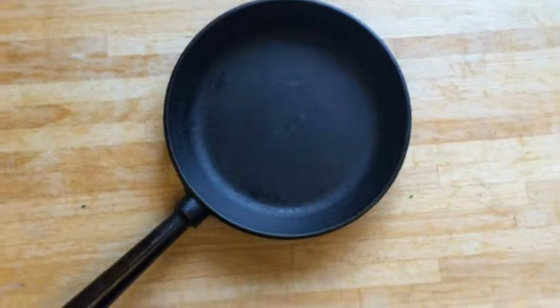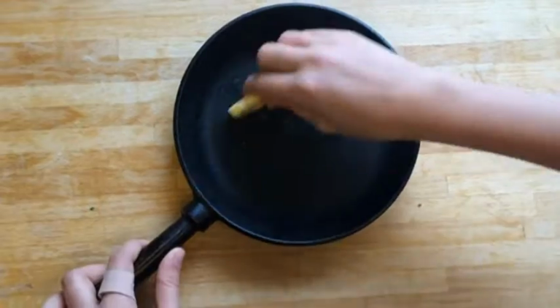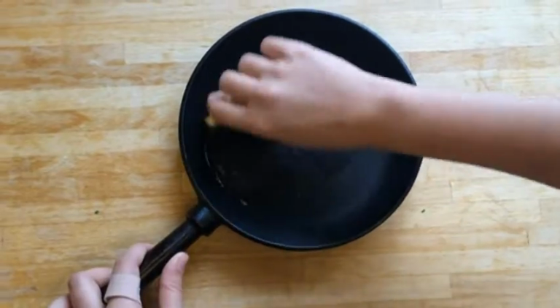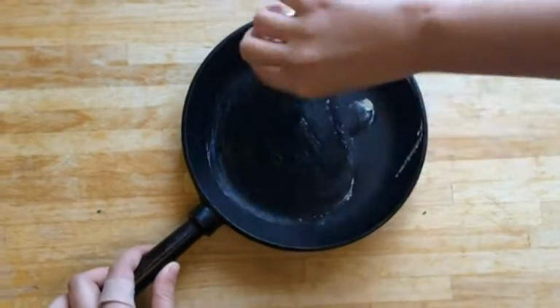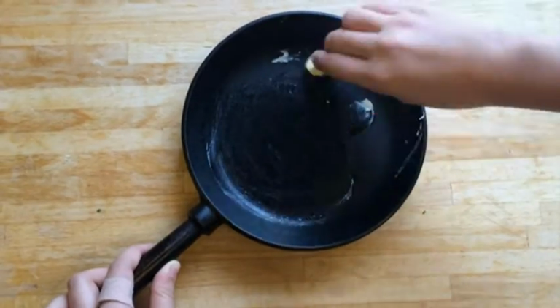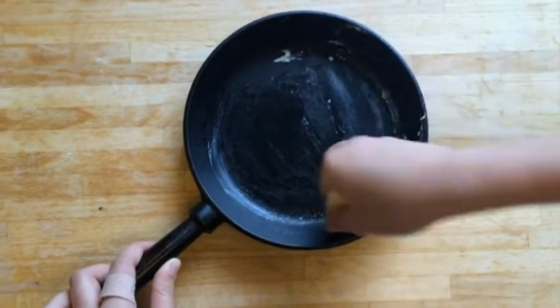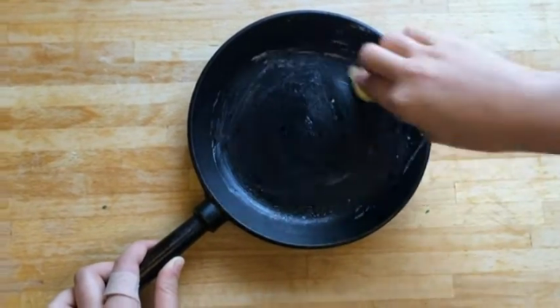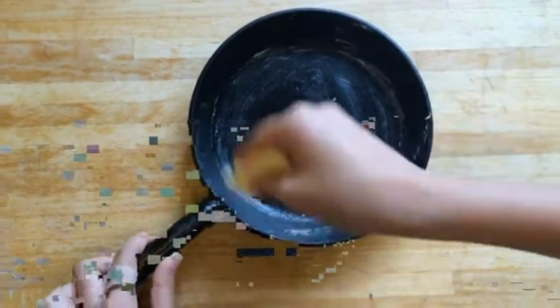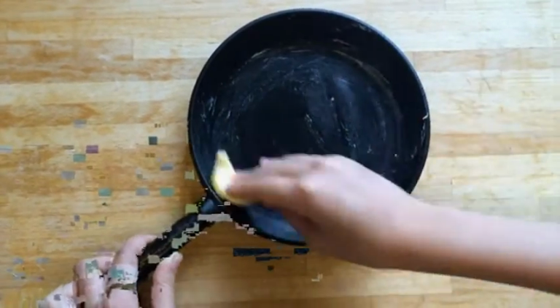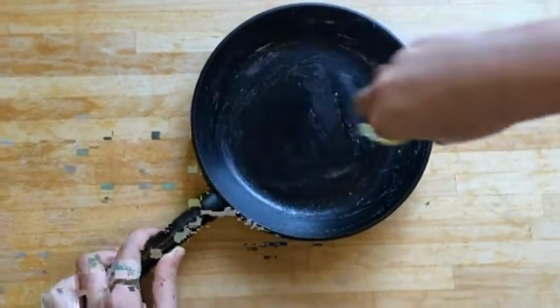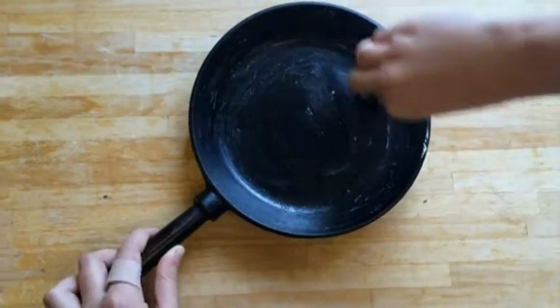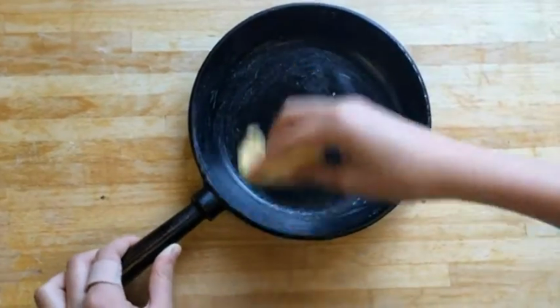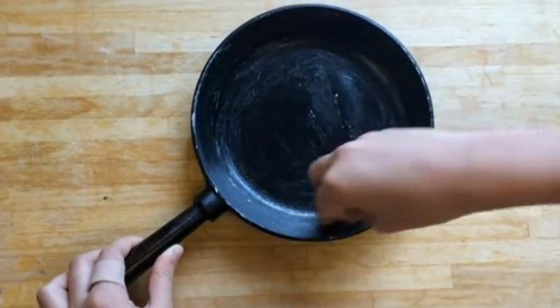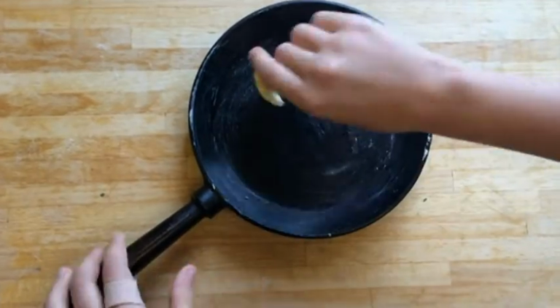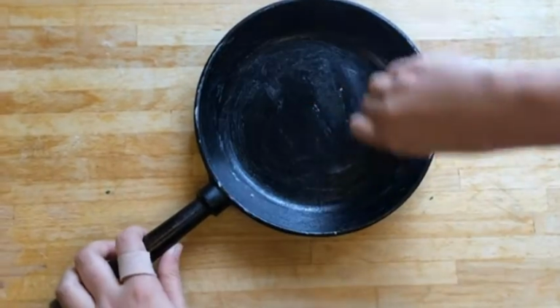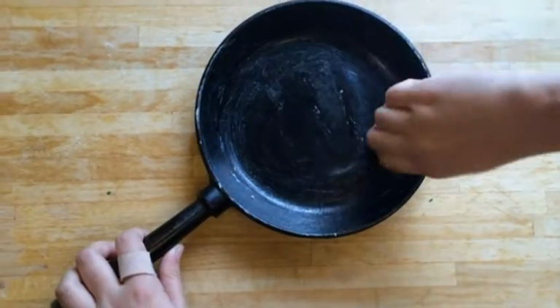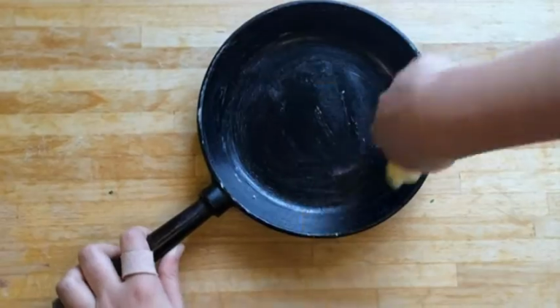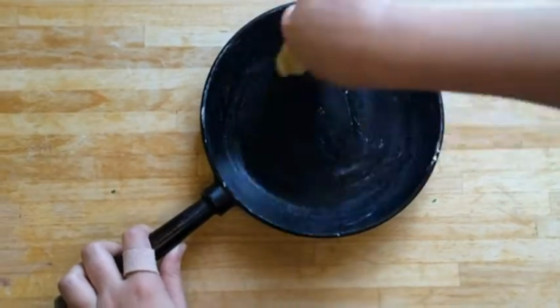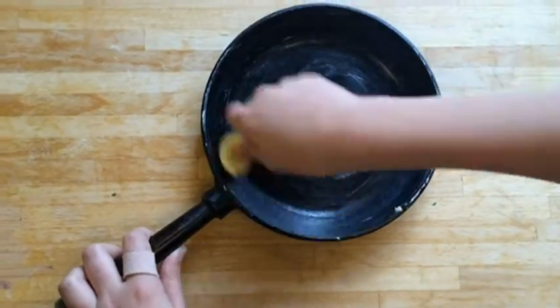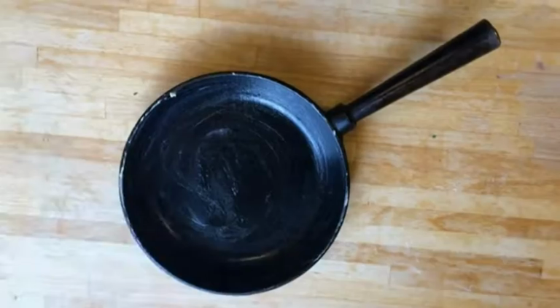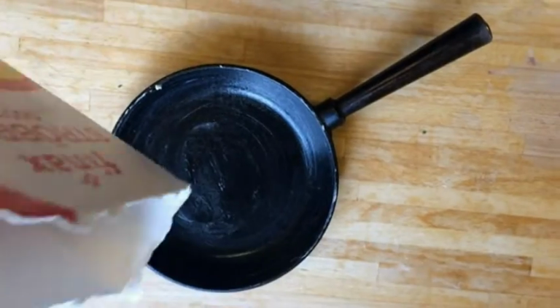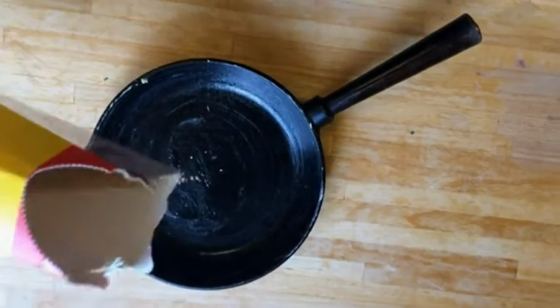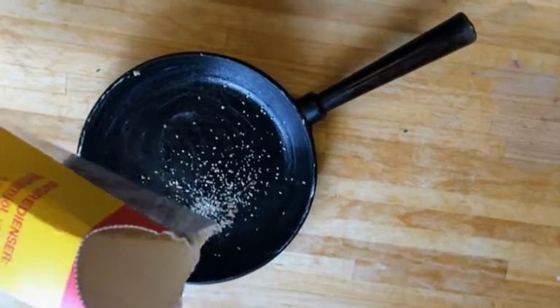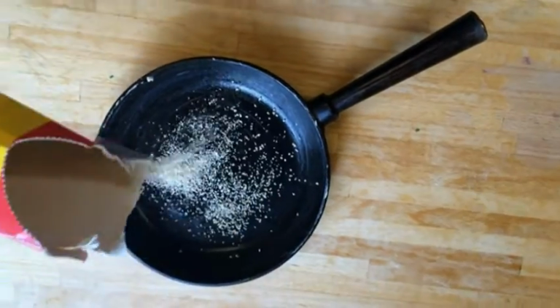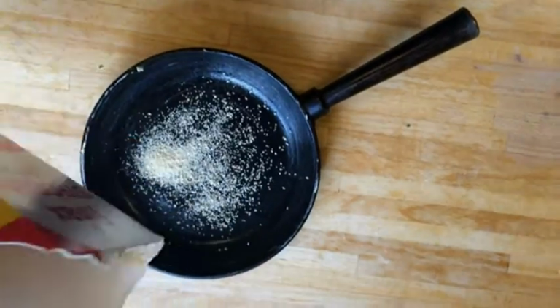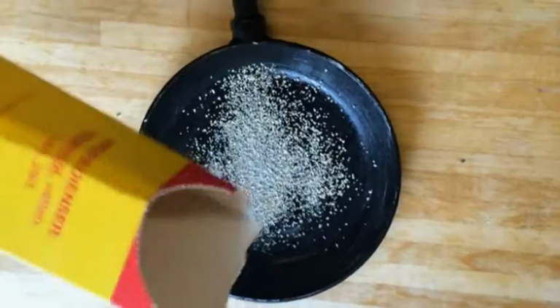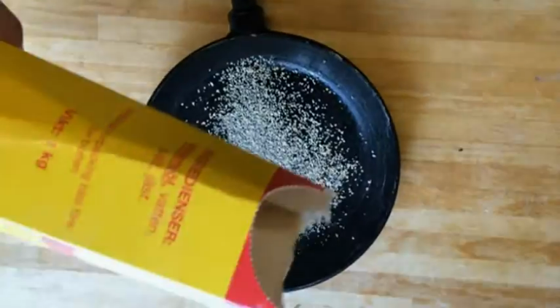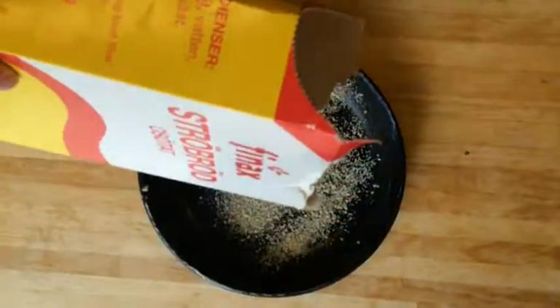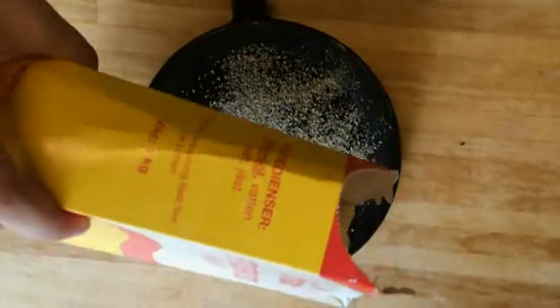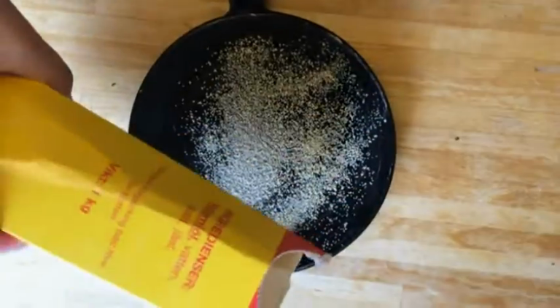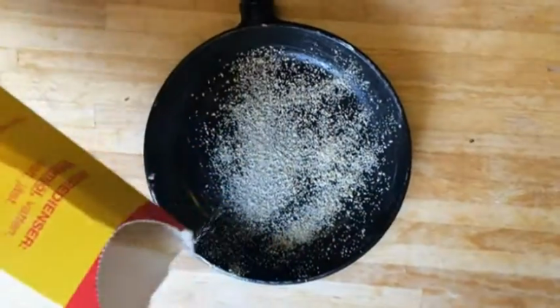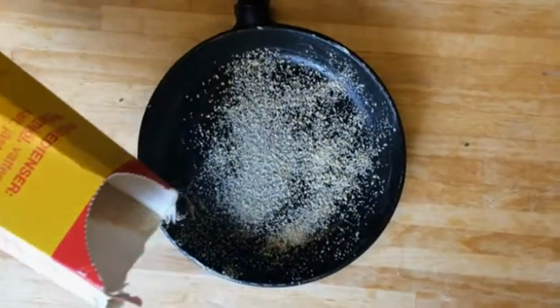First, we're gonna butter the pan. Then we're gonna coat the small frying pan with breadcrumbs.